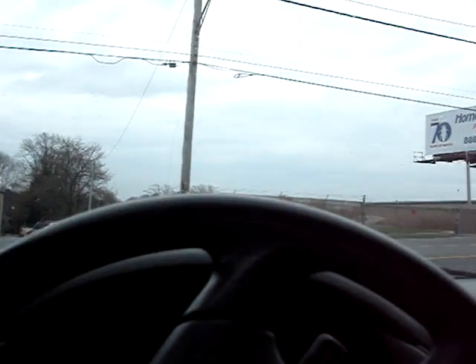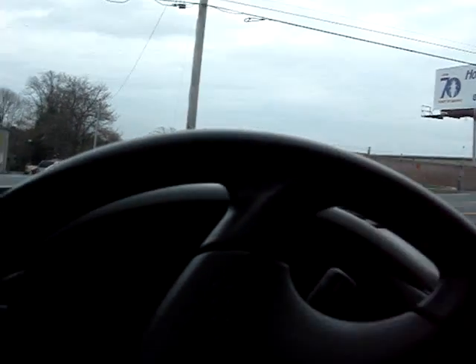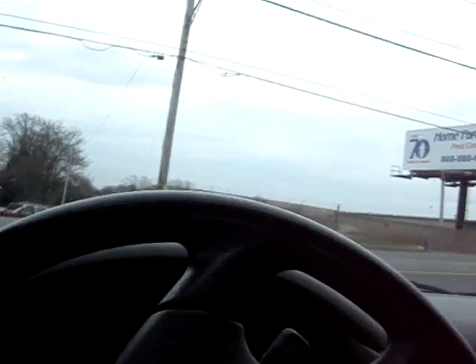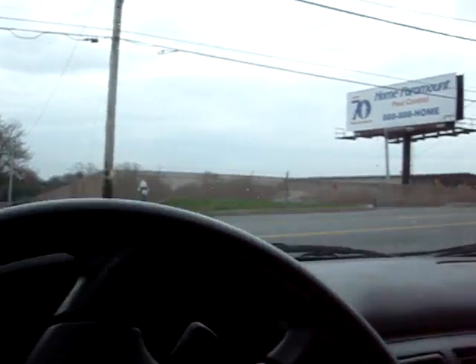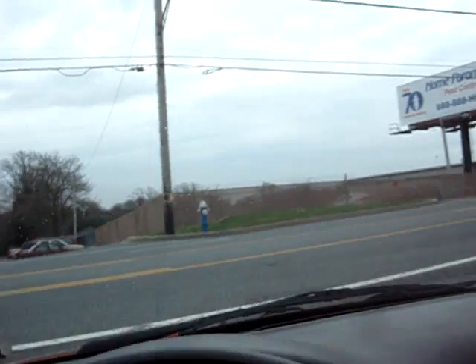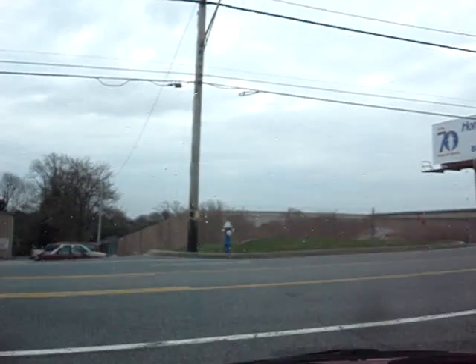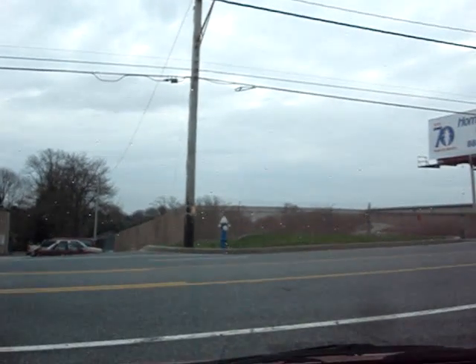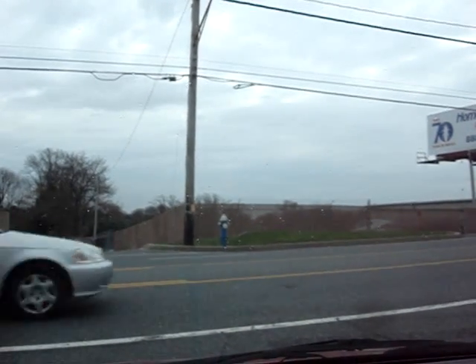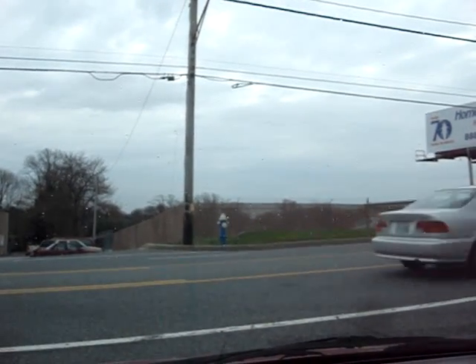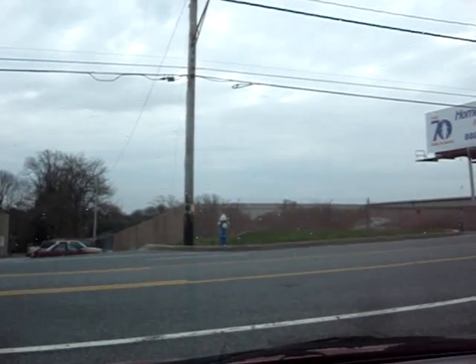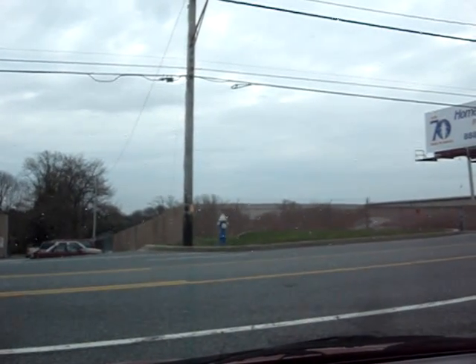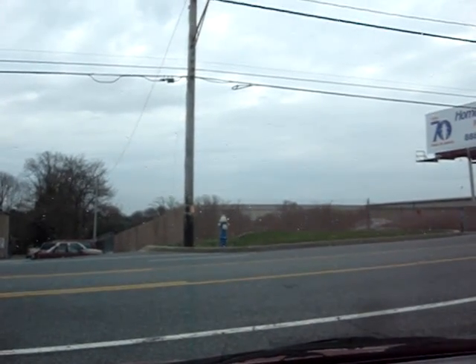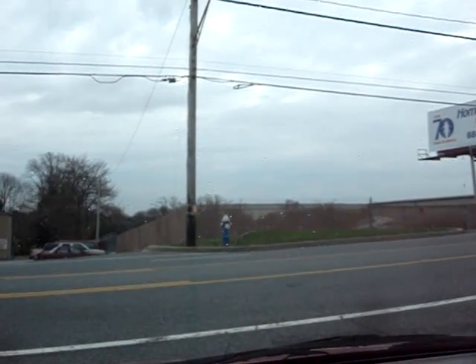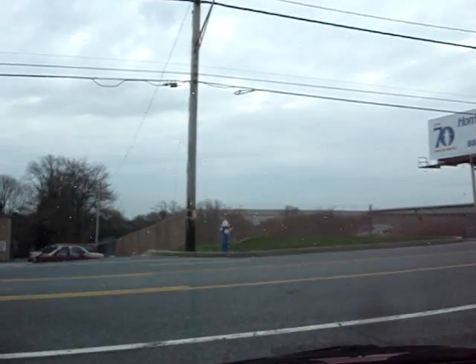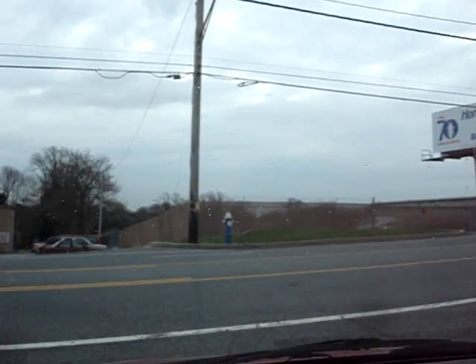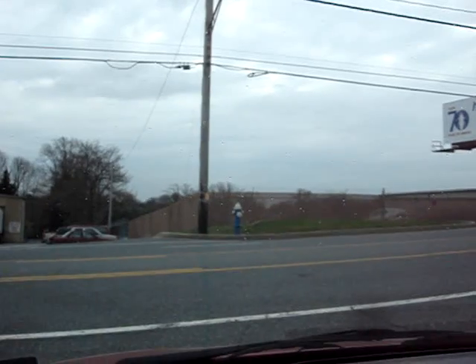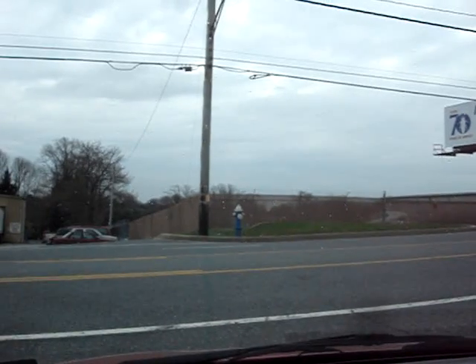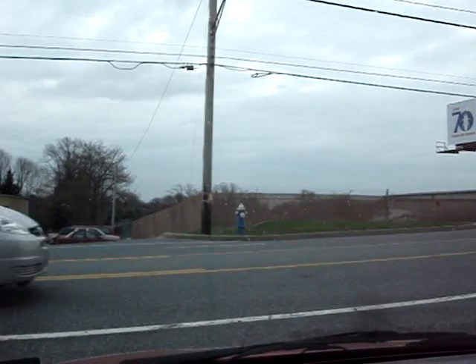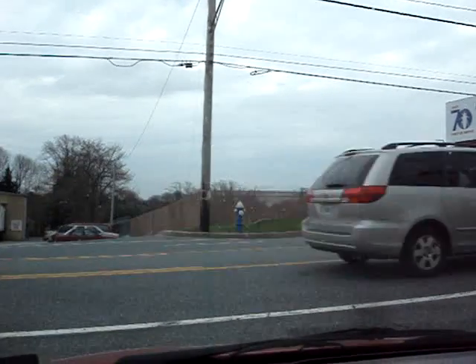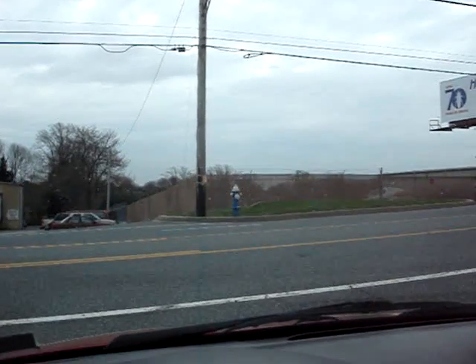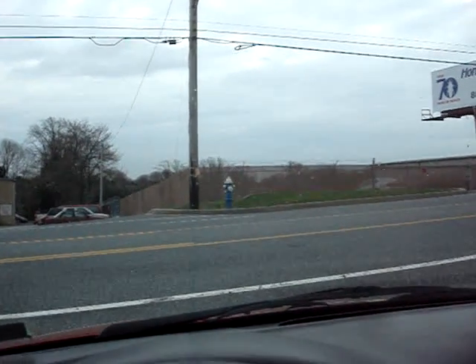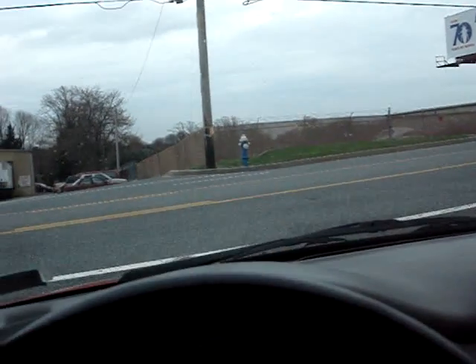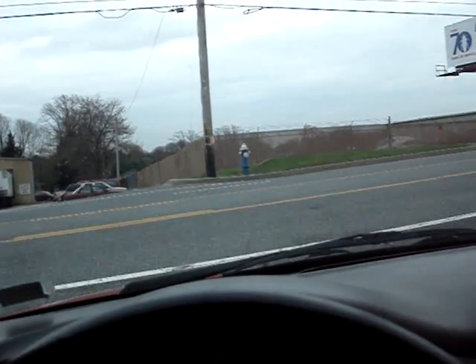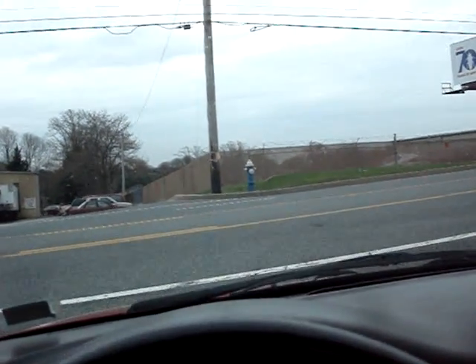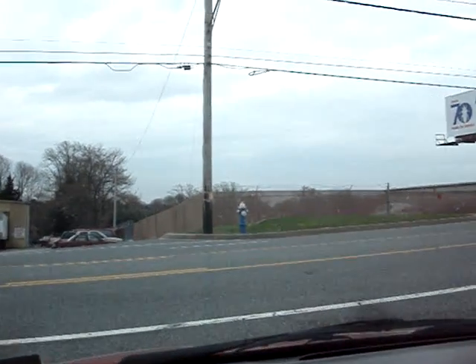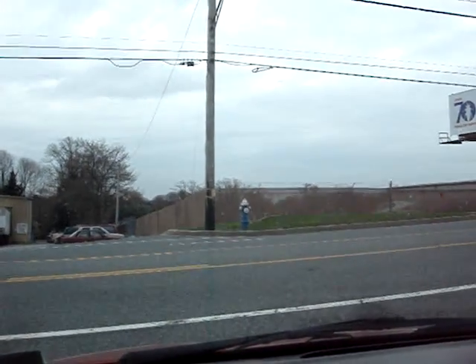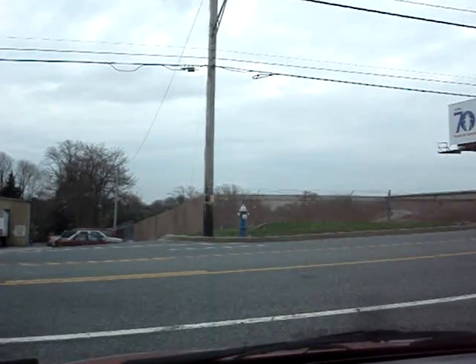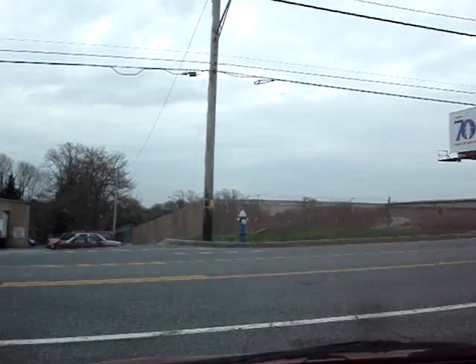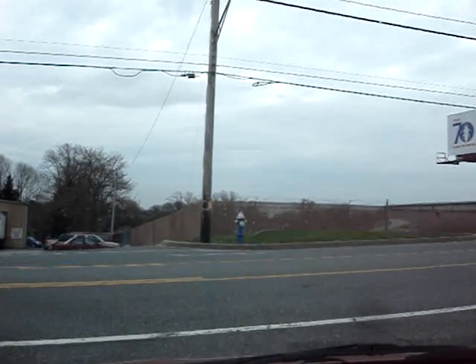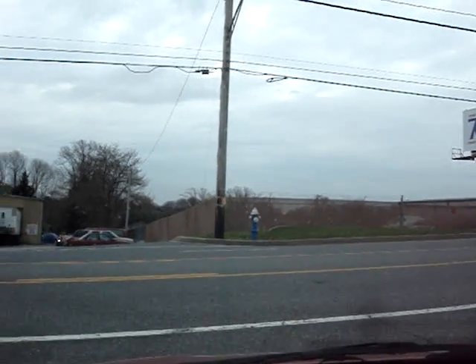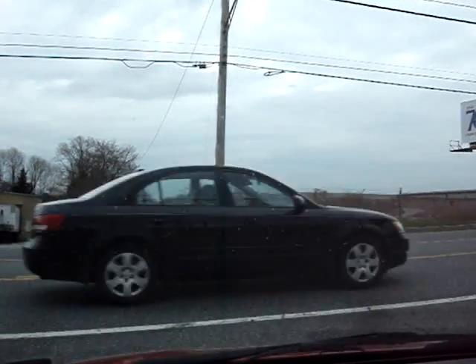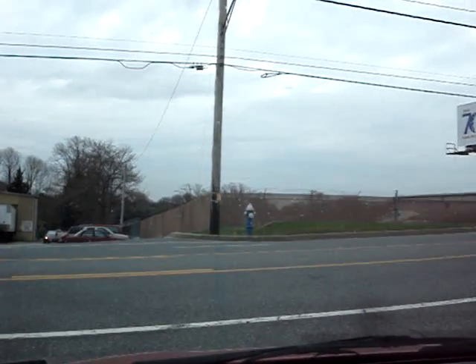We do pick up at the bus station or the airport or the train station, and we have people that do that all the time. That's why I like to take these videos — to let people see how the car runs.